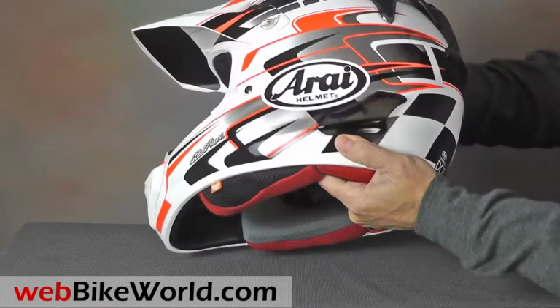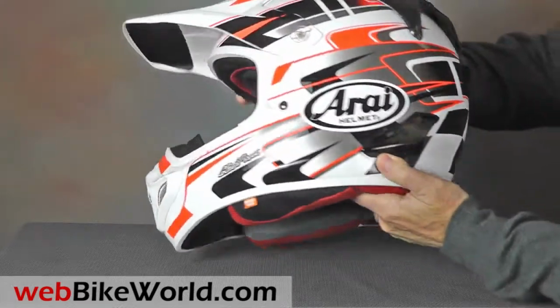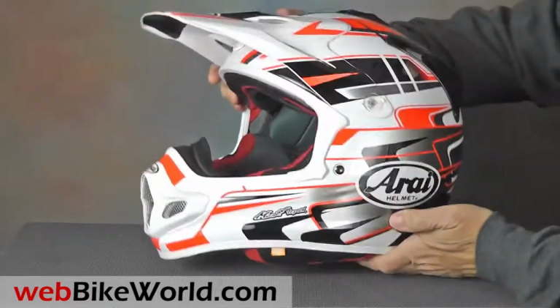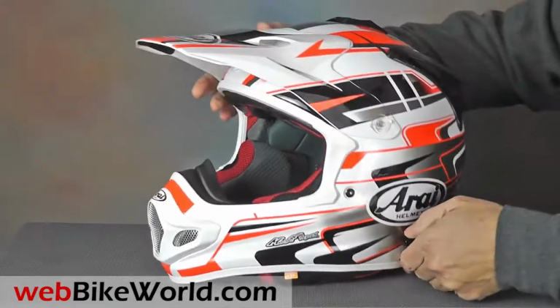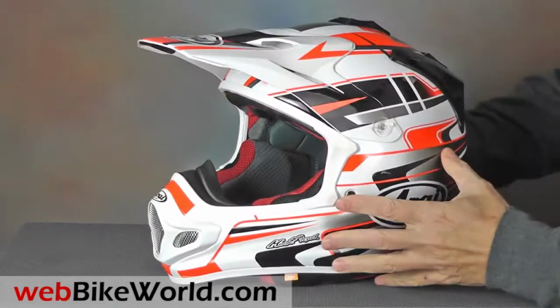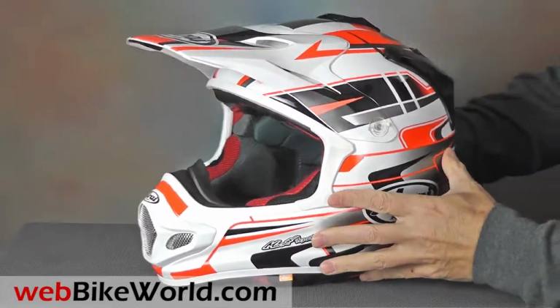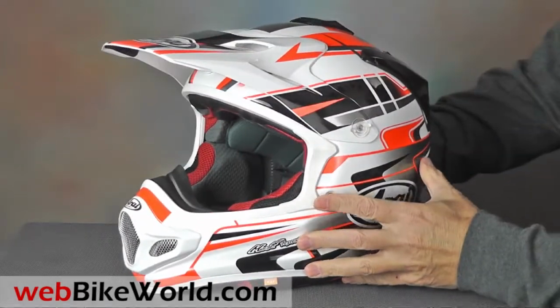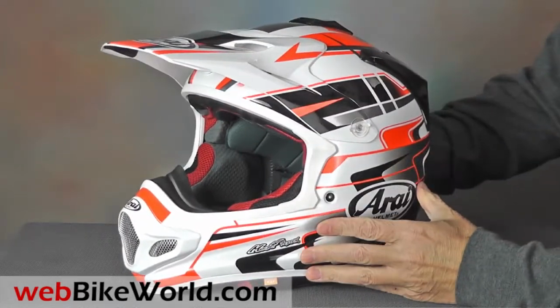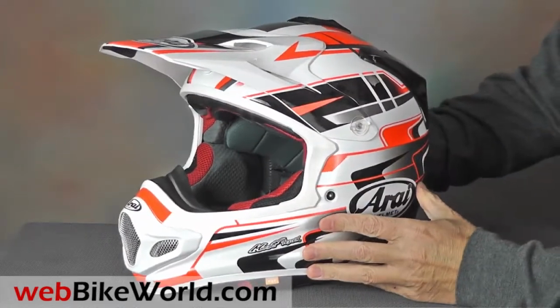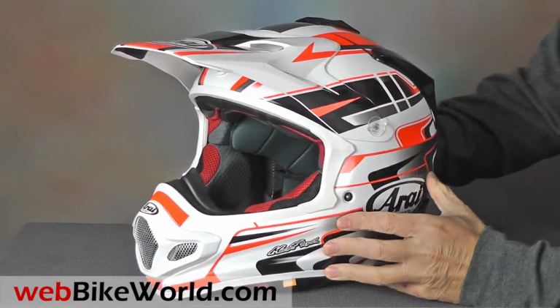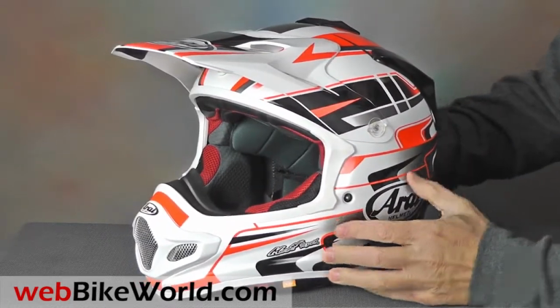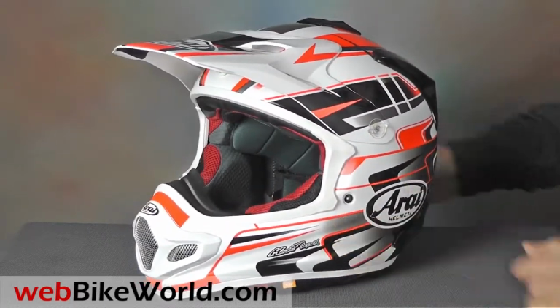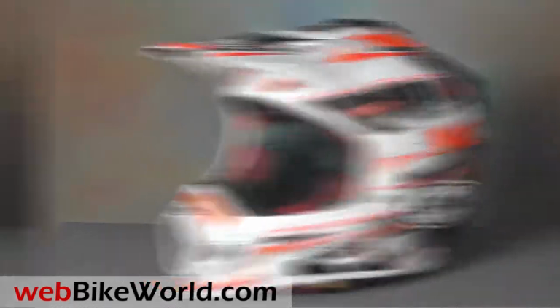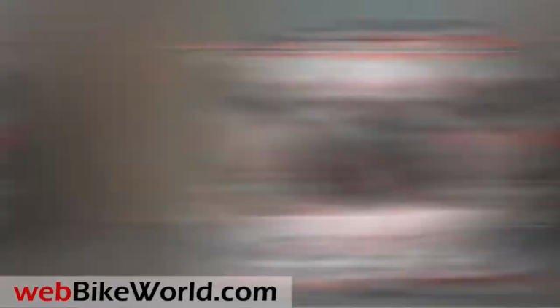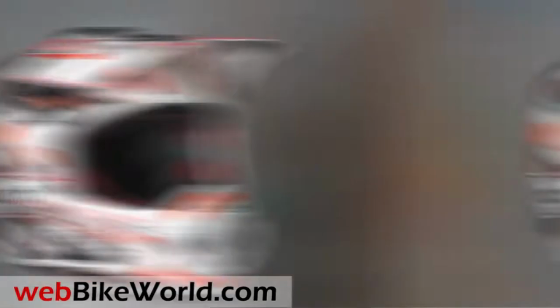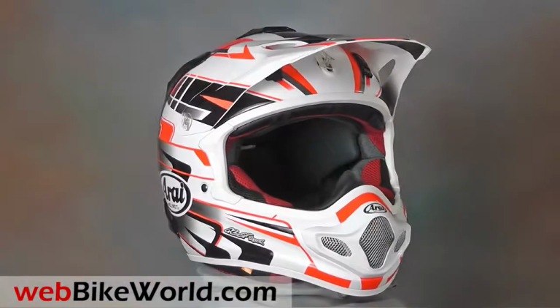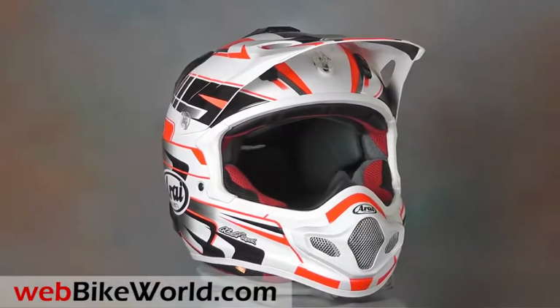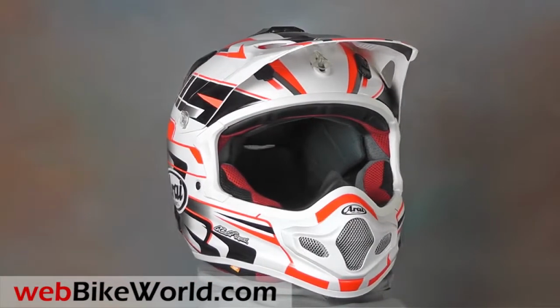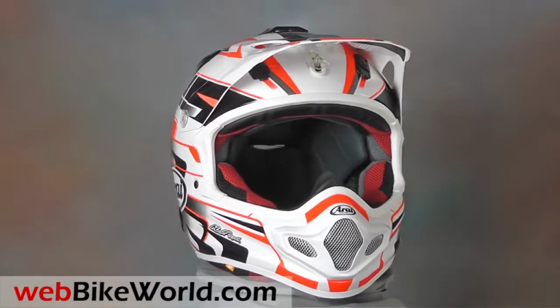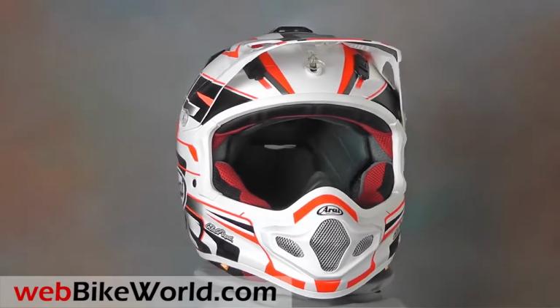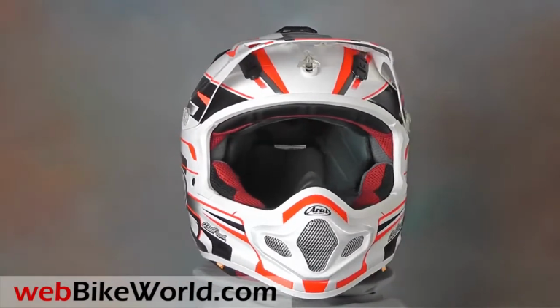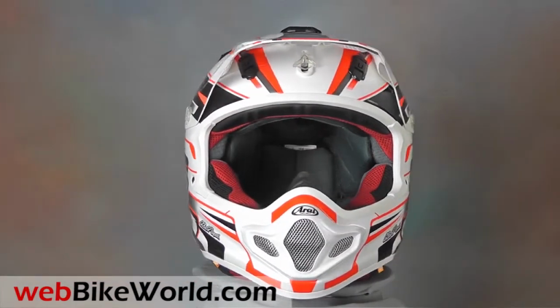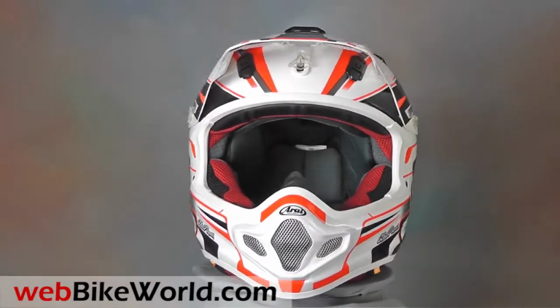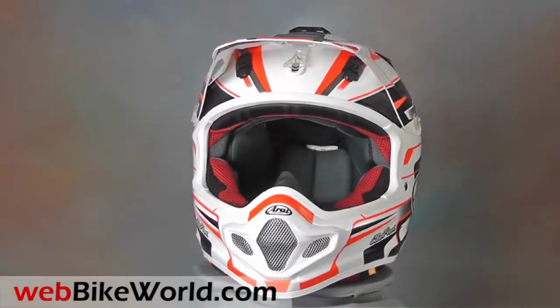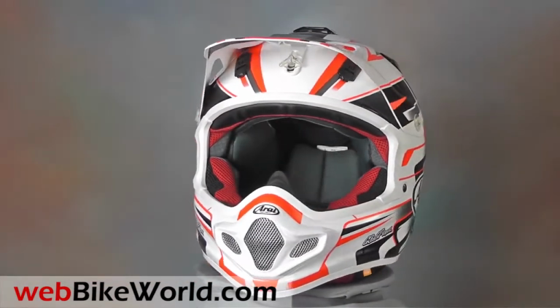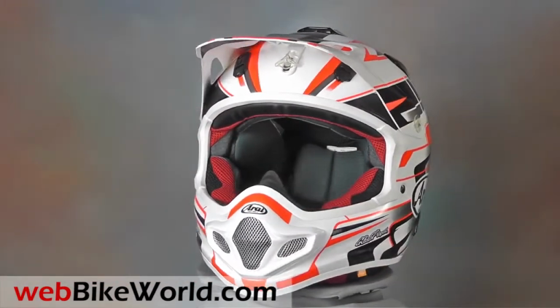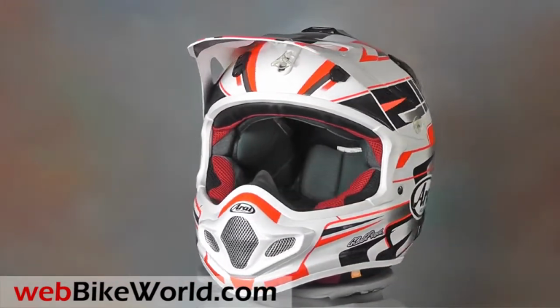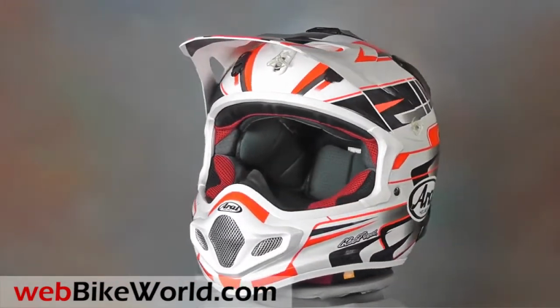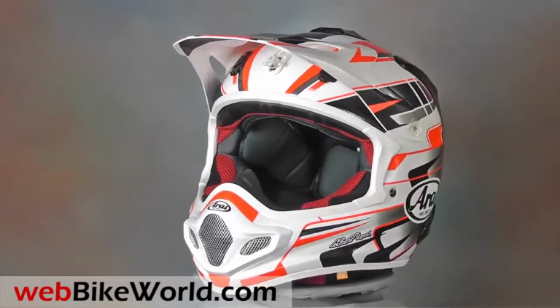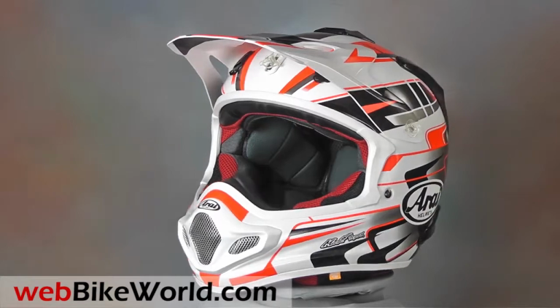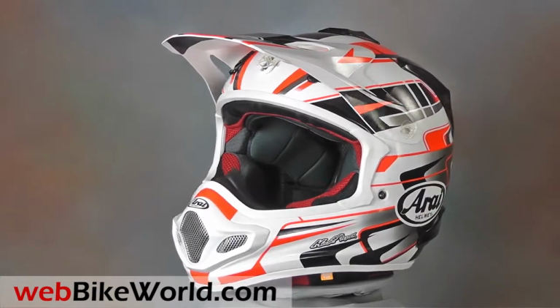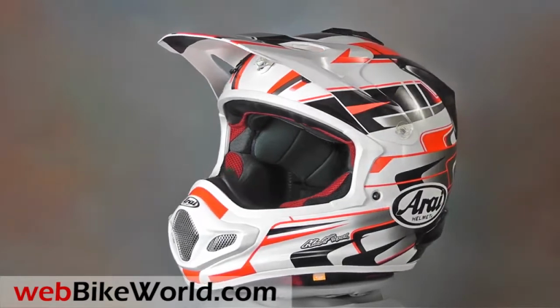So that's a quick look at the Arai VX Pro 4 off-road helmet. For all of the details, lots of photos, and the complete review, please visit webbikeworld.com. Thanks for watching.